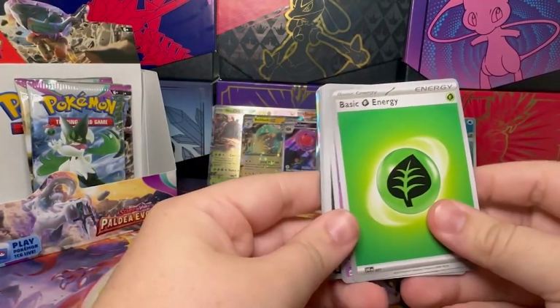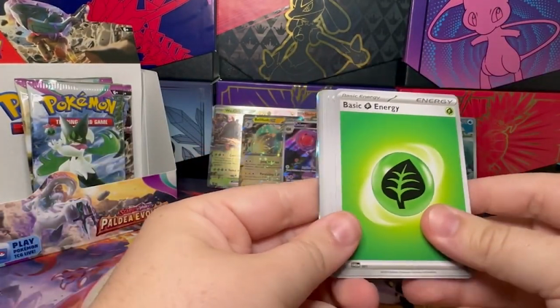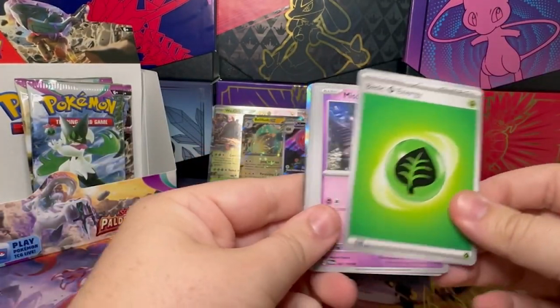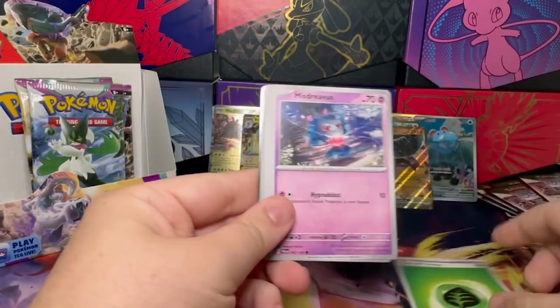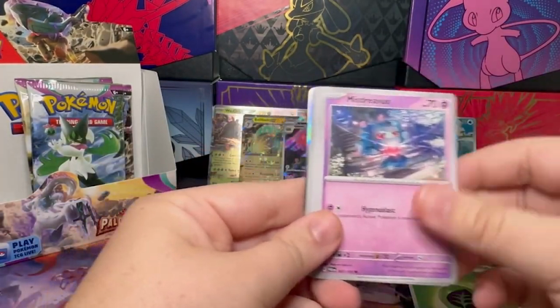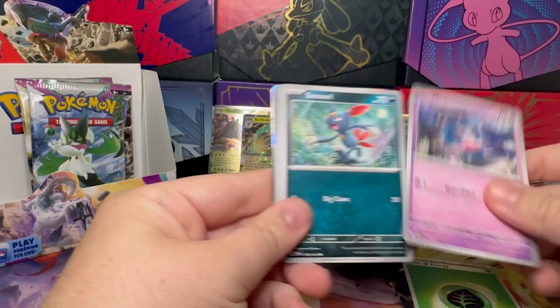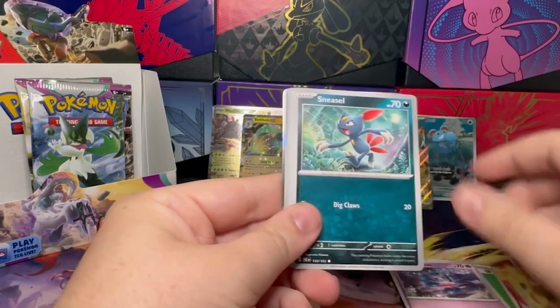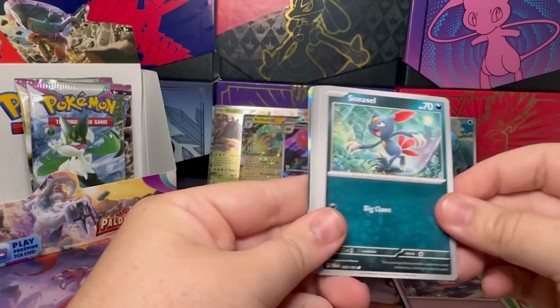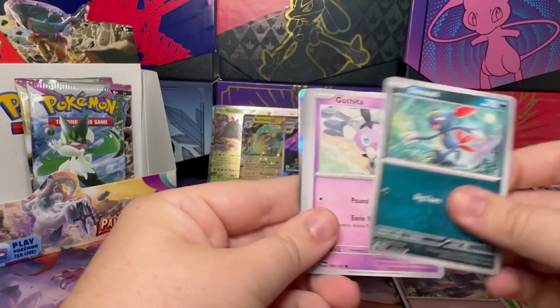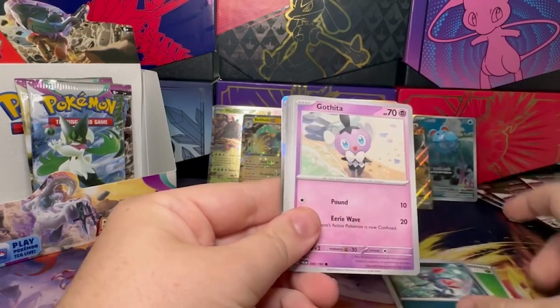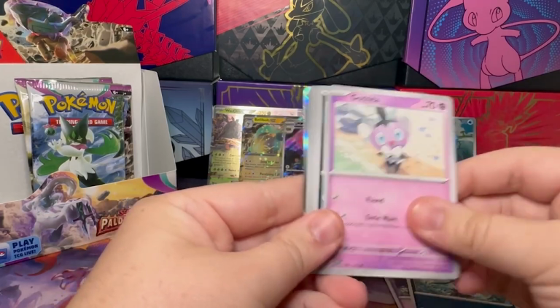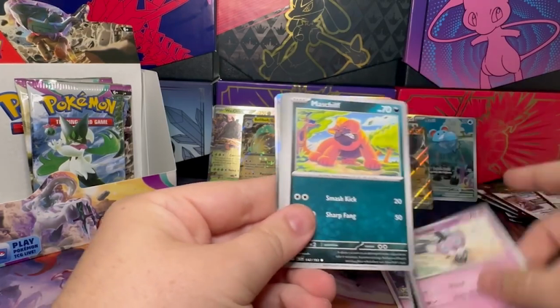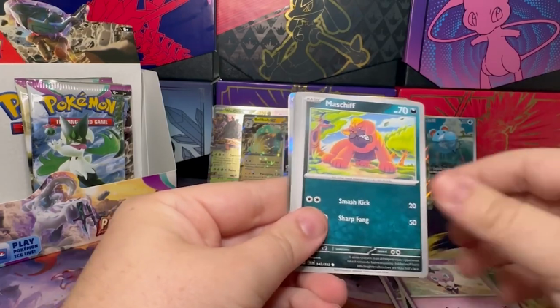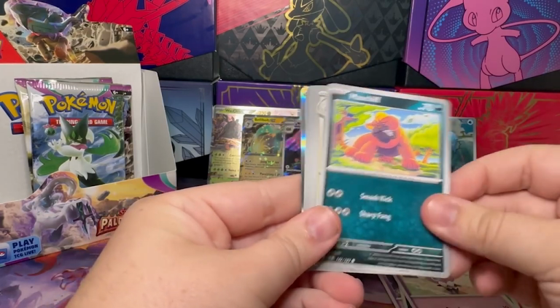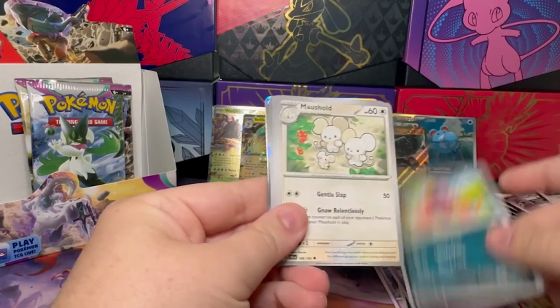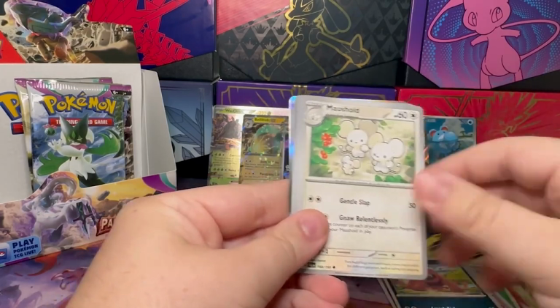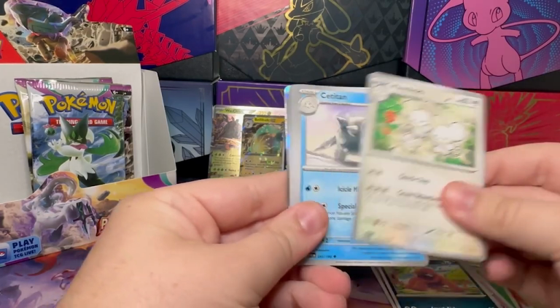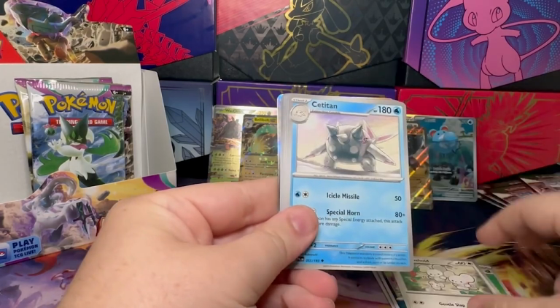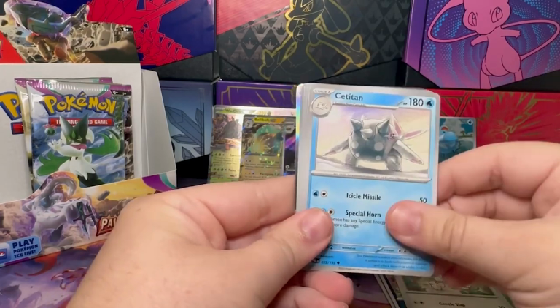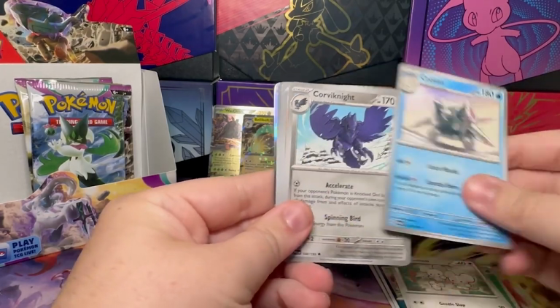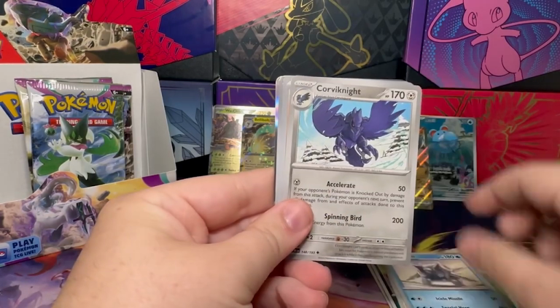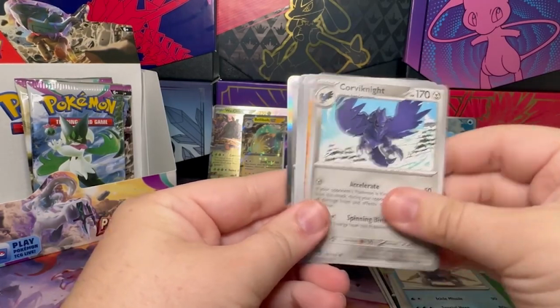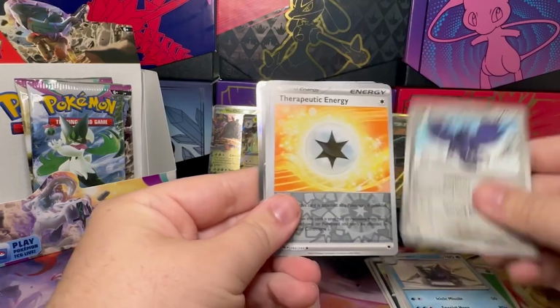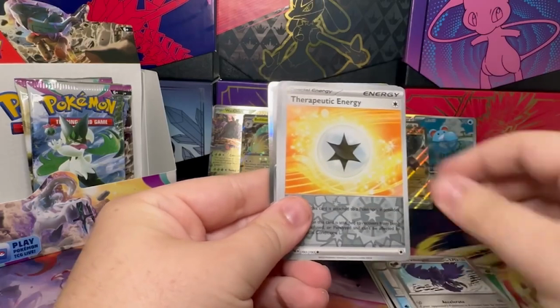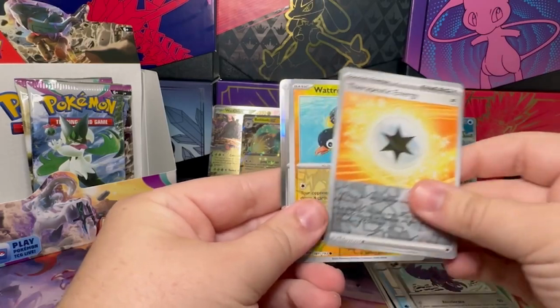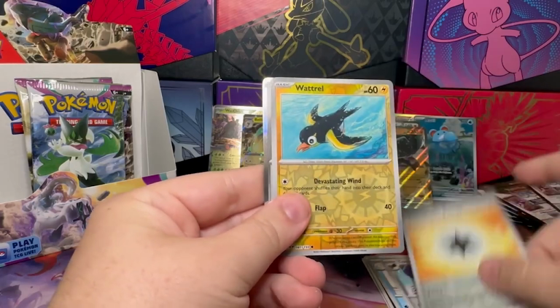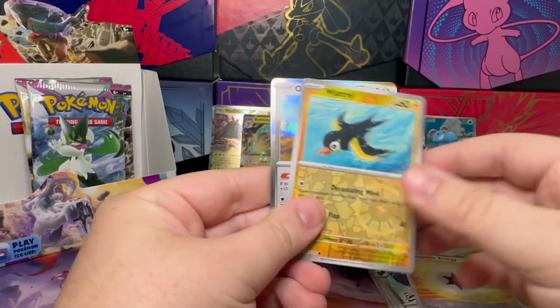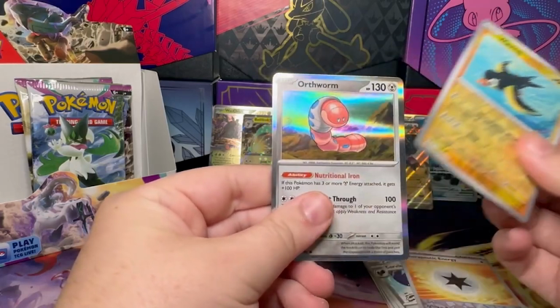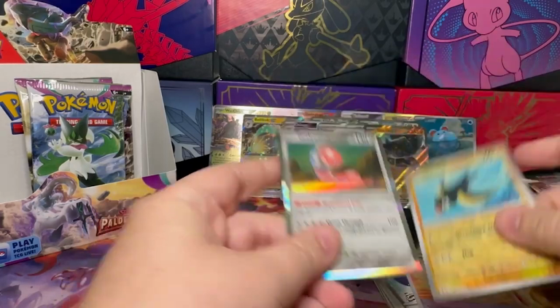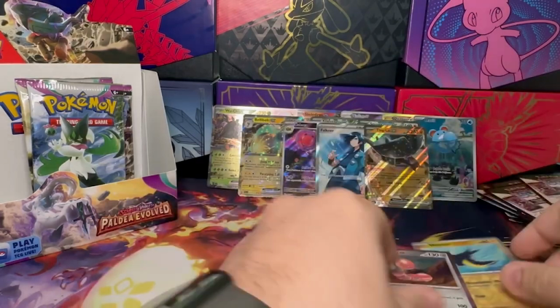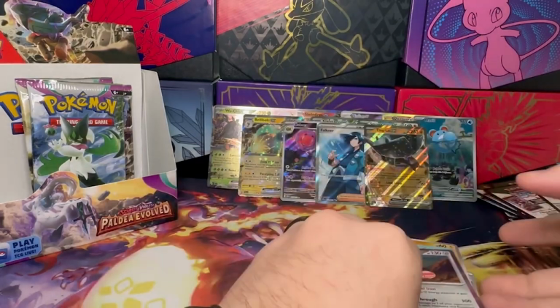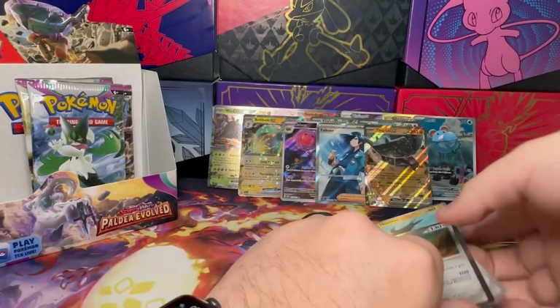We've got Misdreavus, Sneasel, Gothita, Maschiff, Maushold, Cryogonal, Corviknight, Therapeutic Energy, Watrill, and an Orthworm.